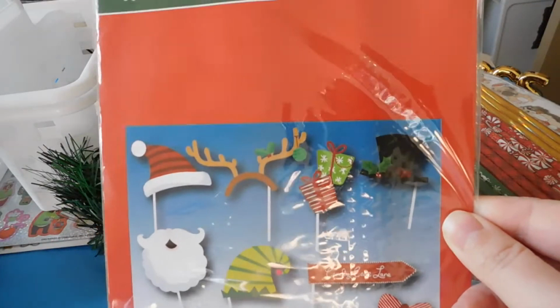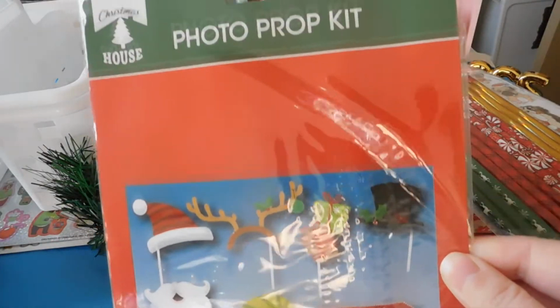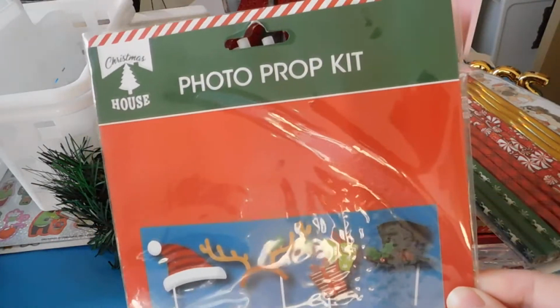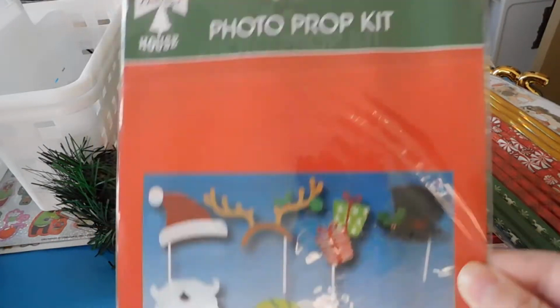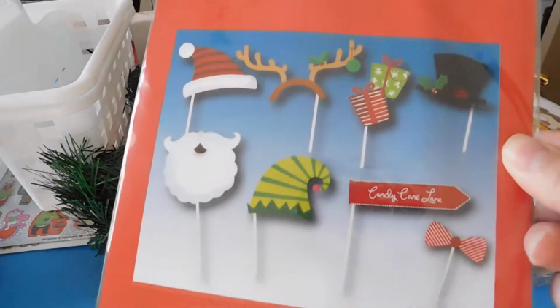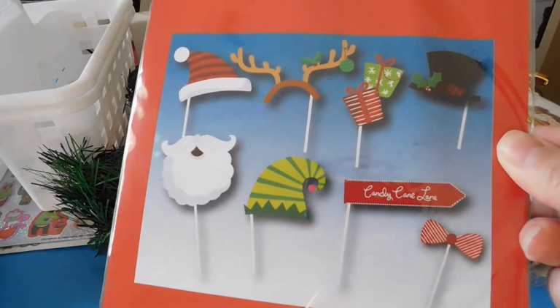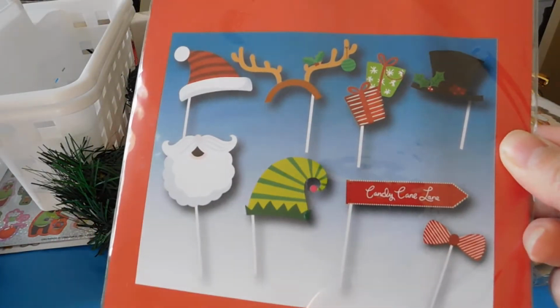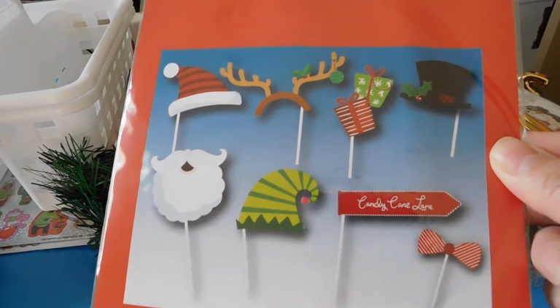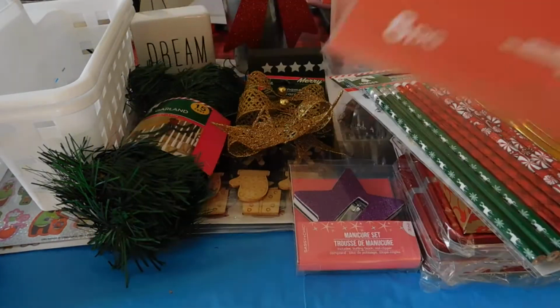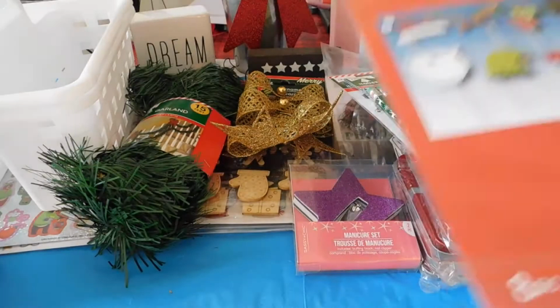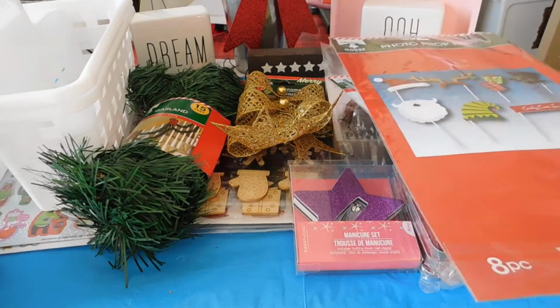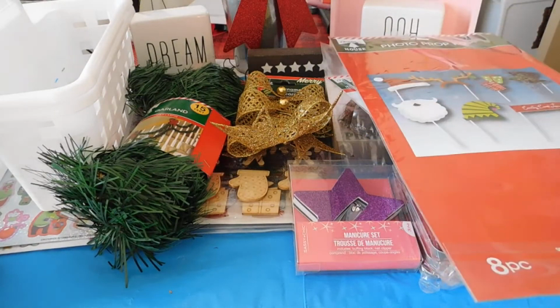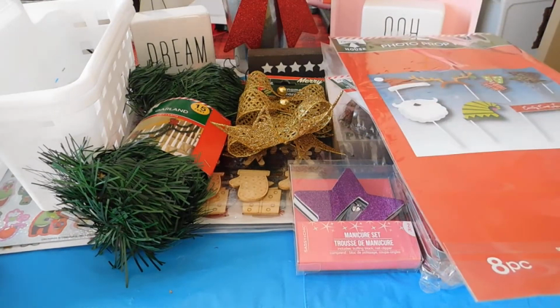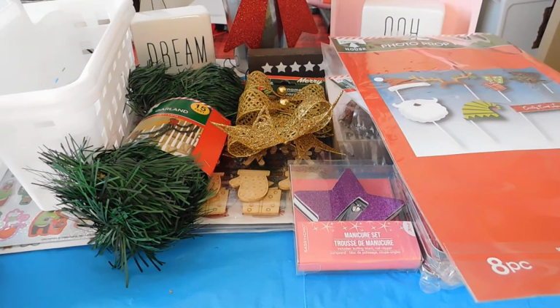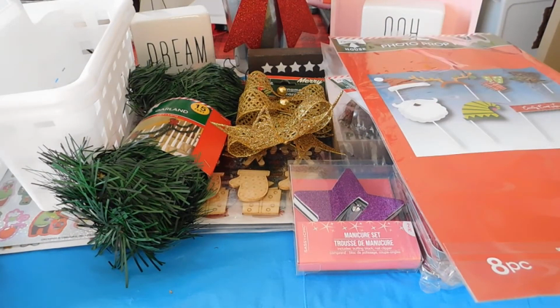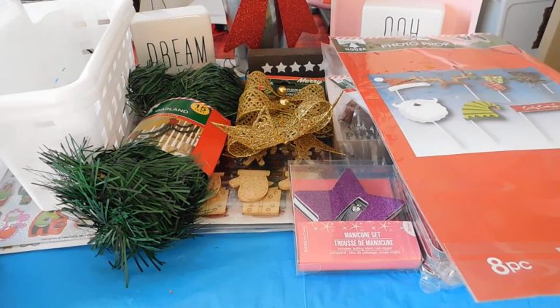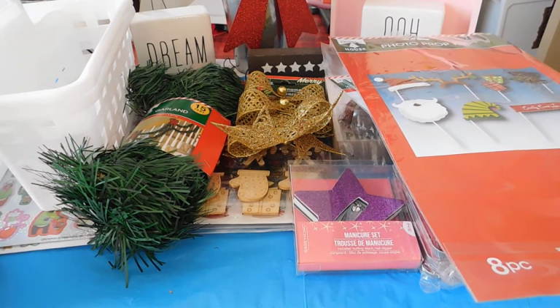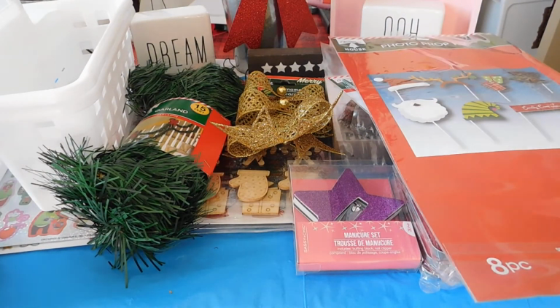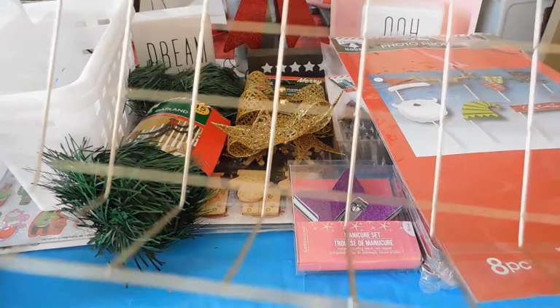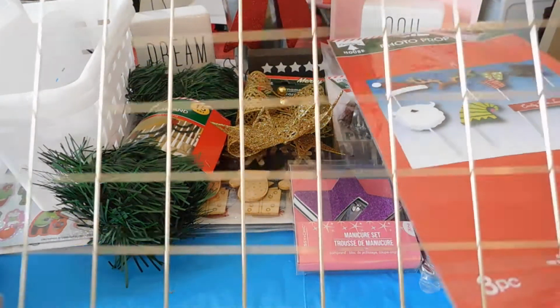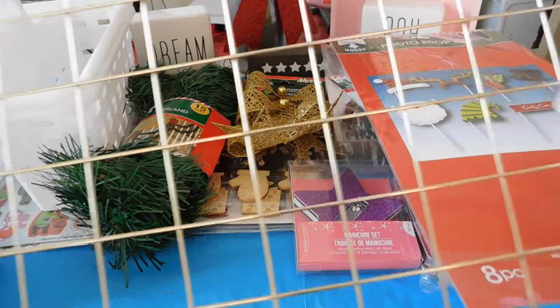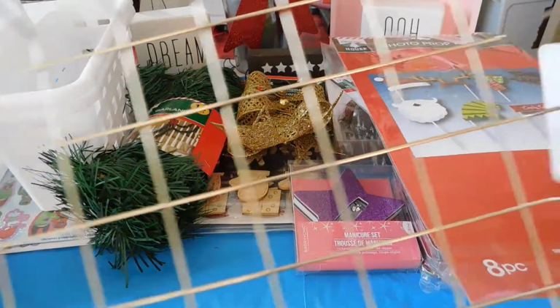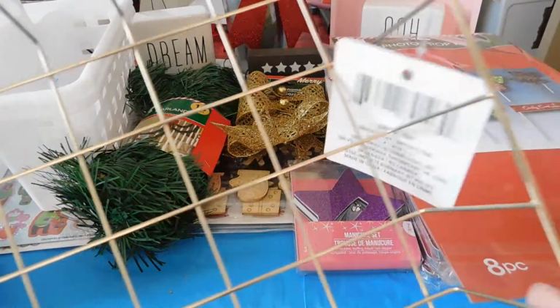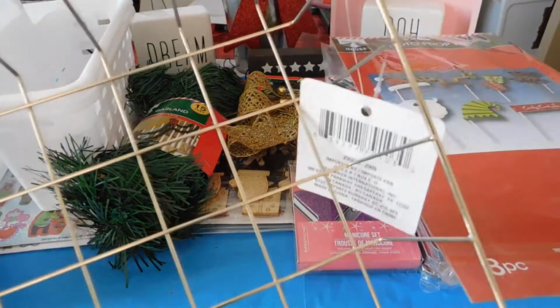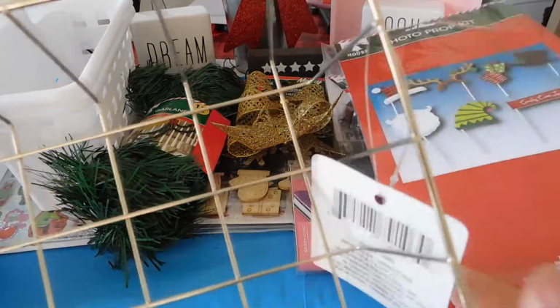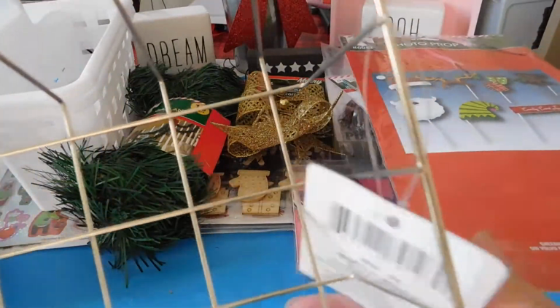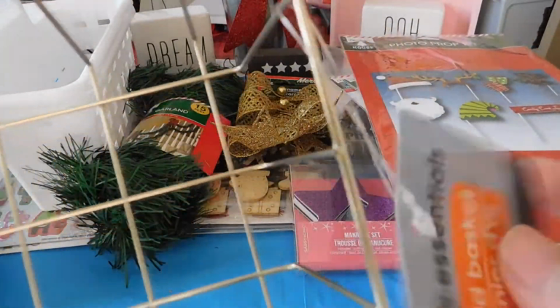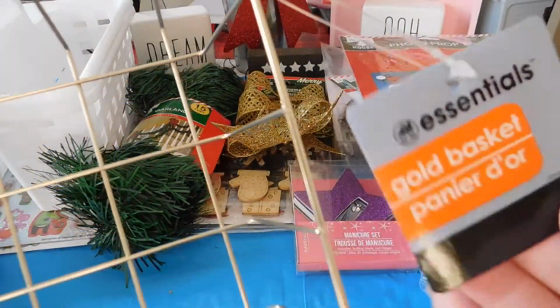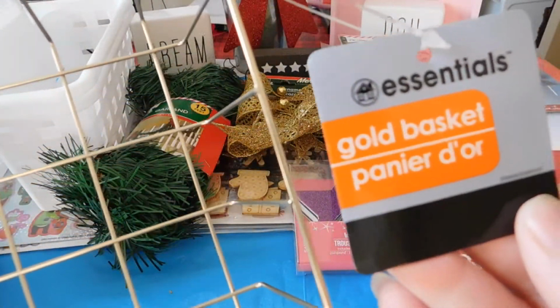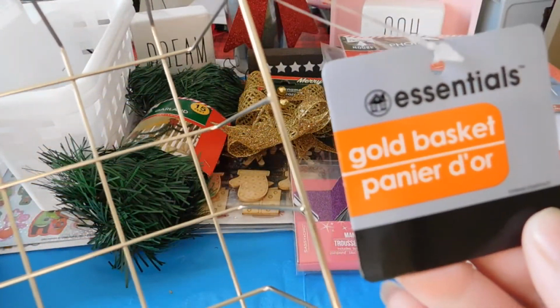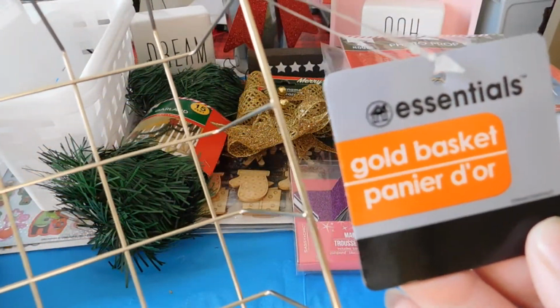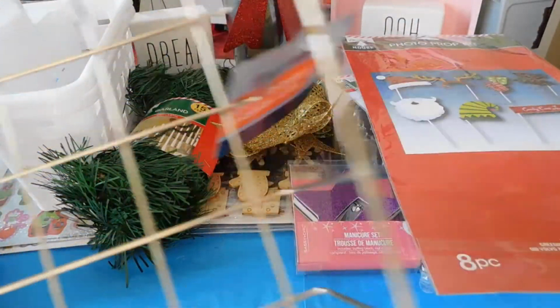I got this little photo prop kit for 50 cents. I could use that next year. I got this cute gold wire rack, gold basket.